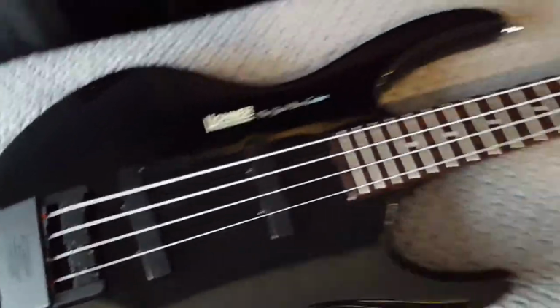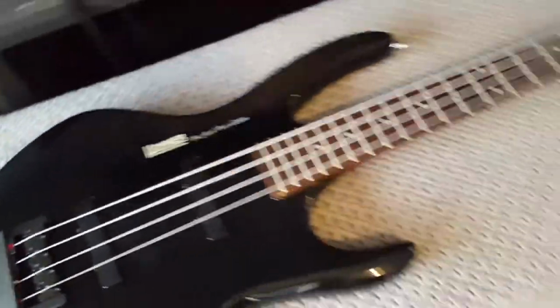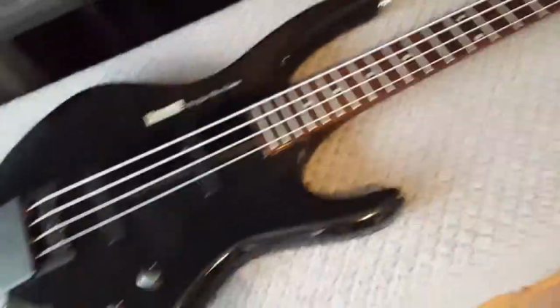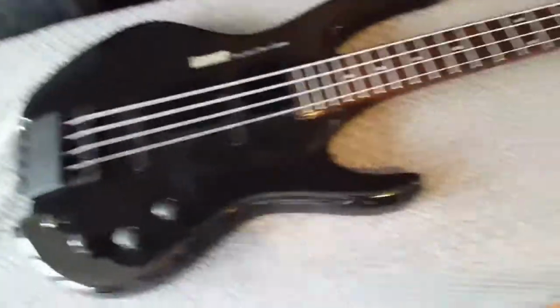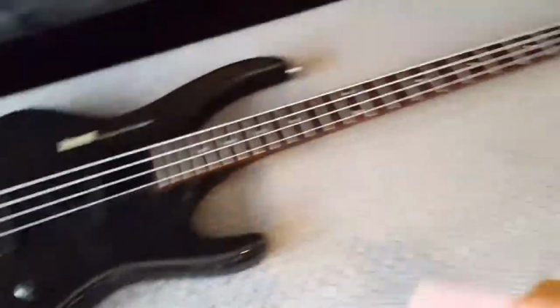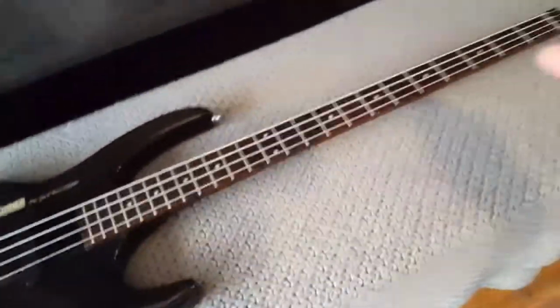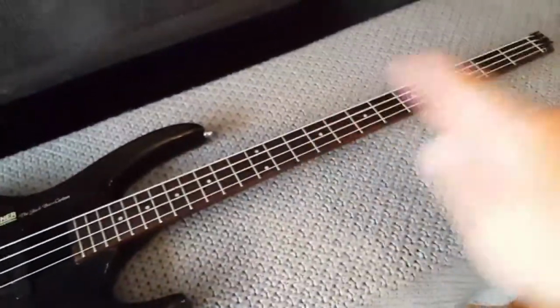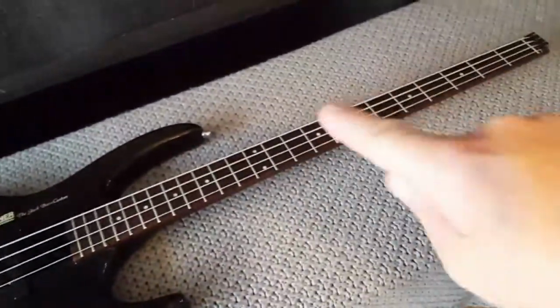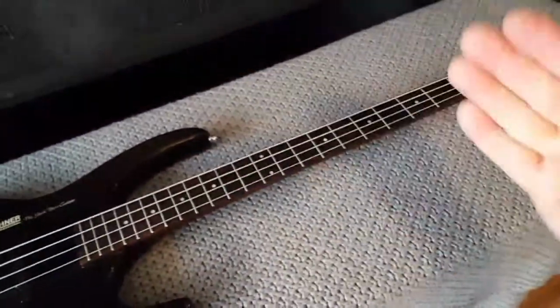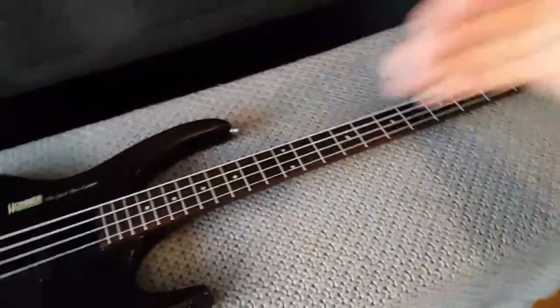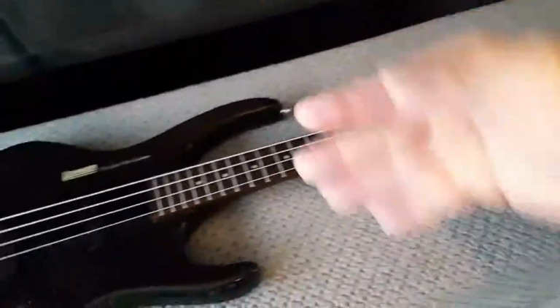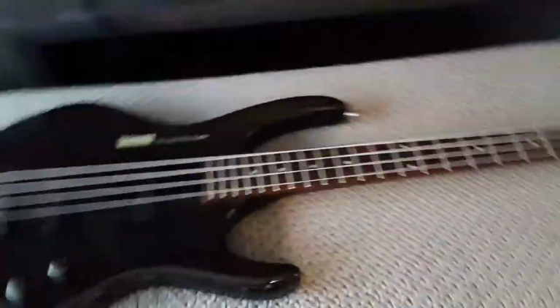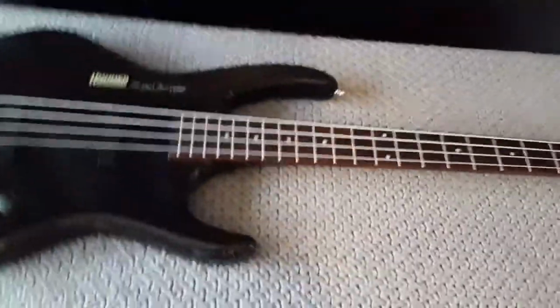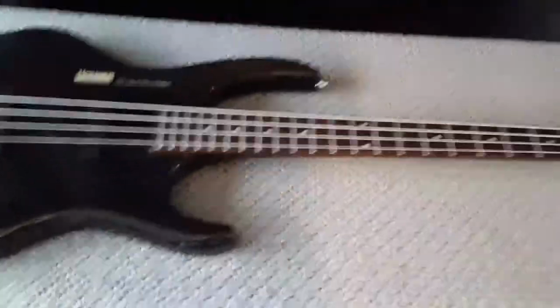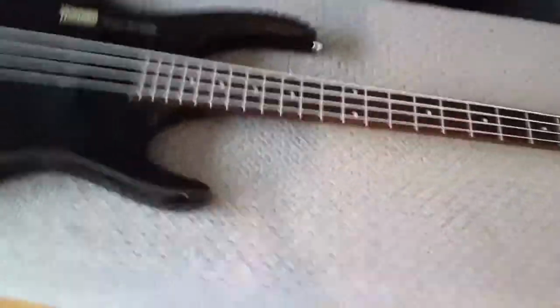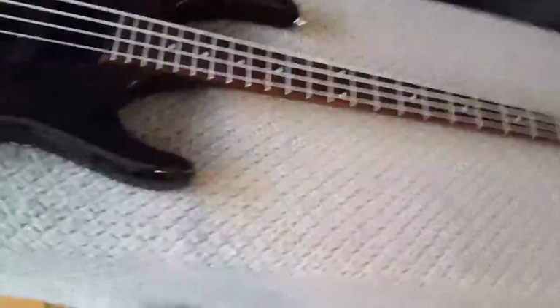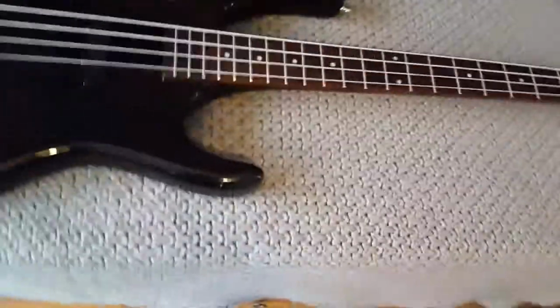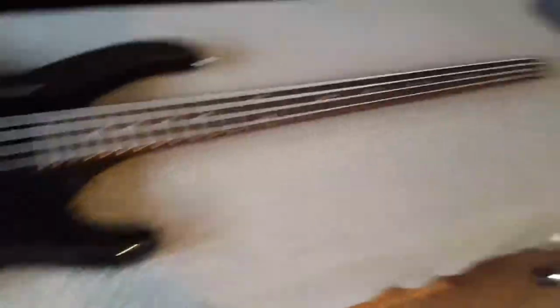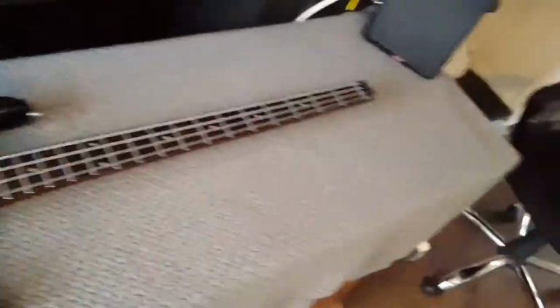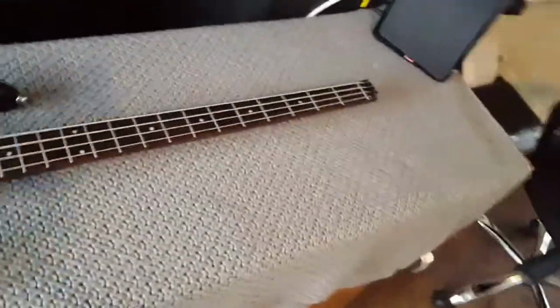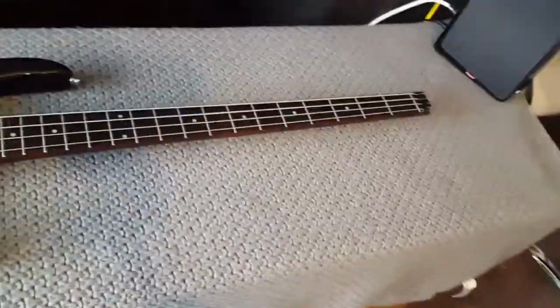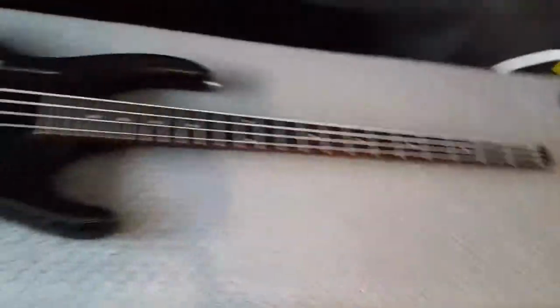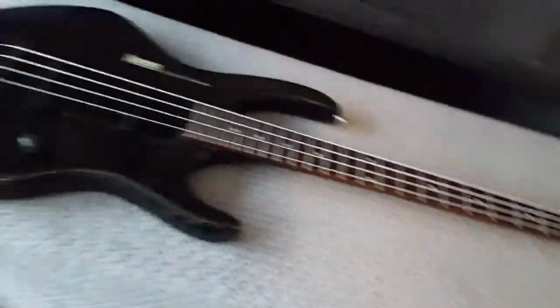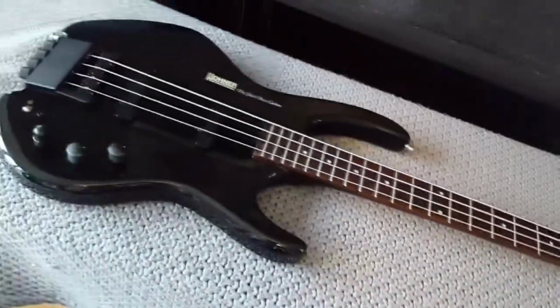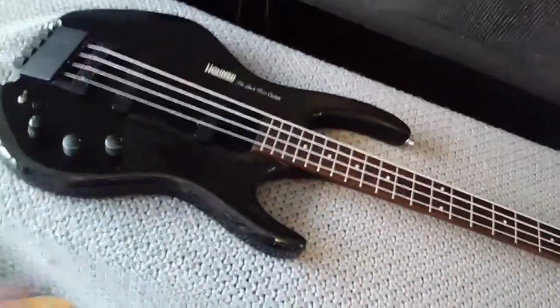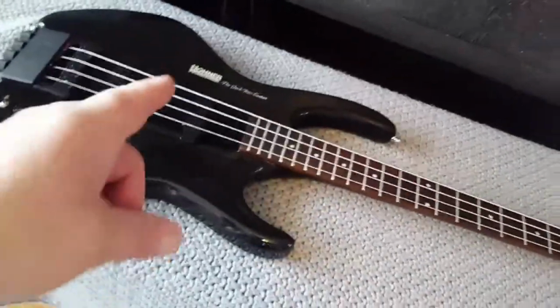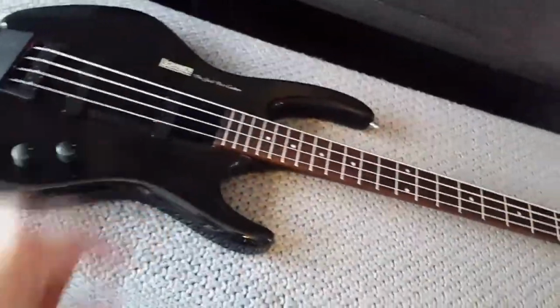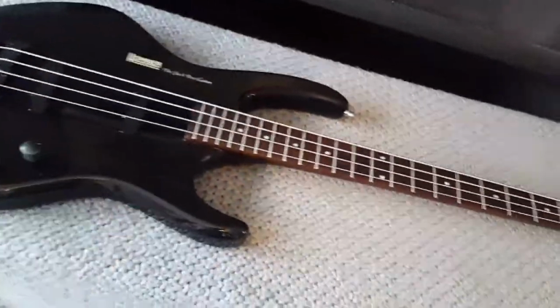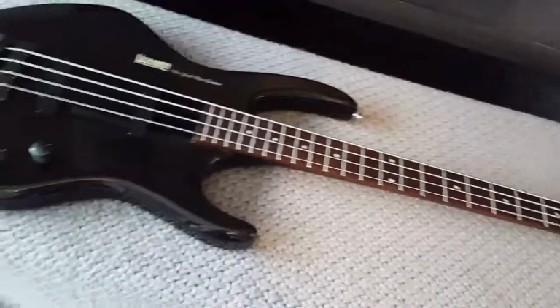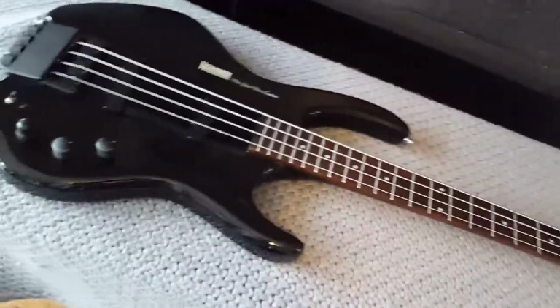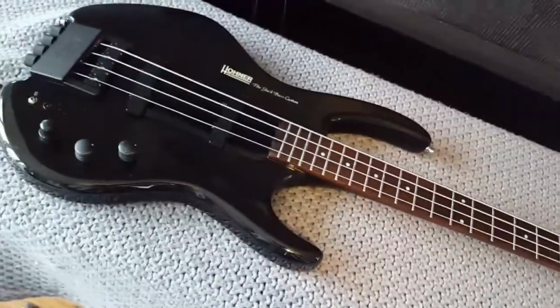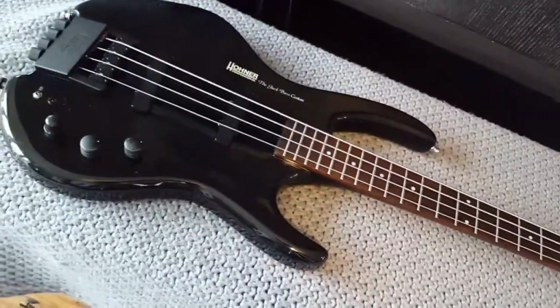It just means that we put the truss rod in the other way around. Let's start getting rid of stuff - I'll show you how the system works, how we get rid of the strings.